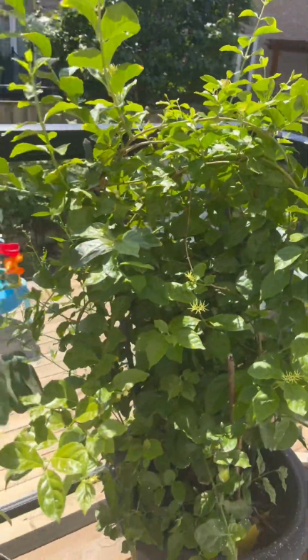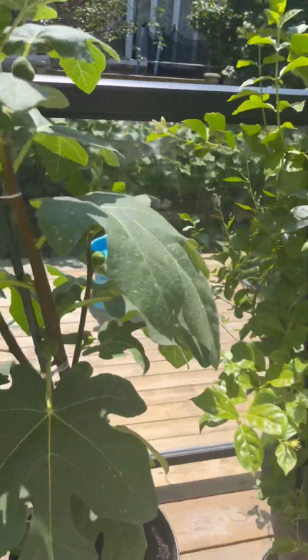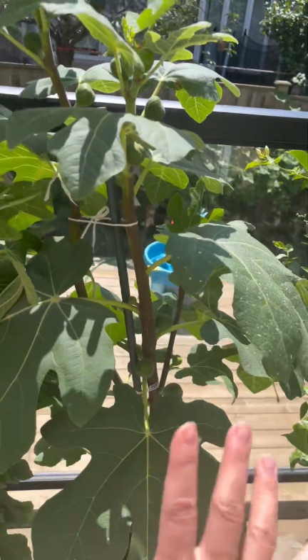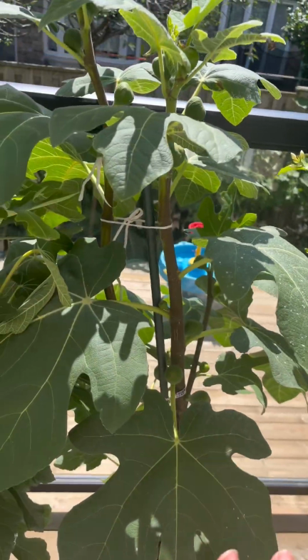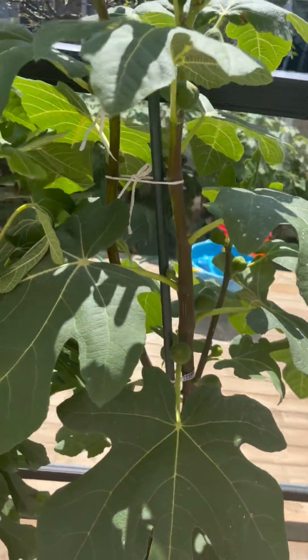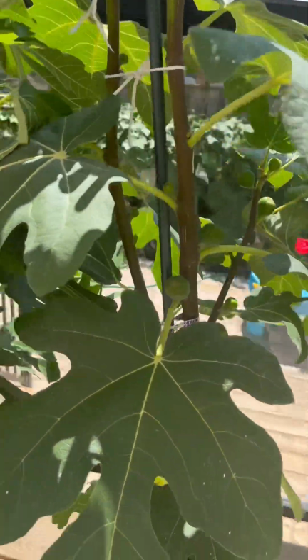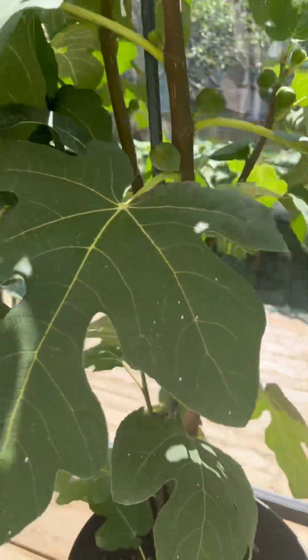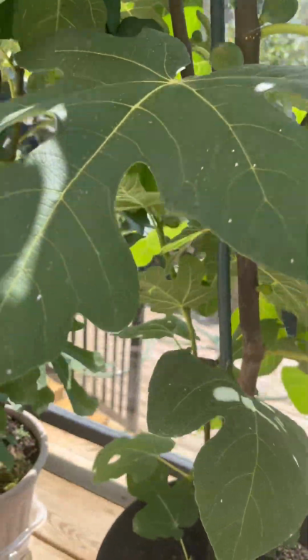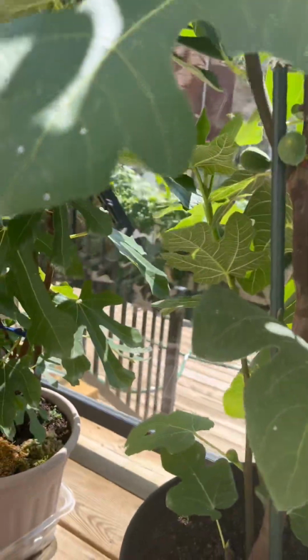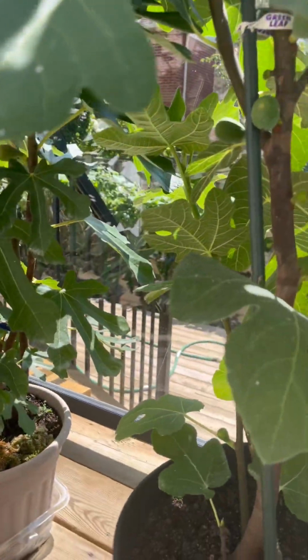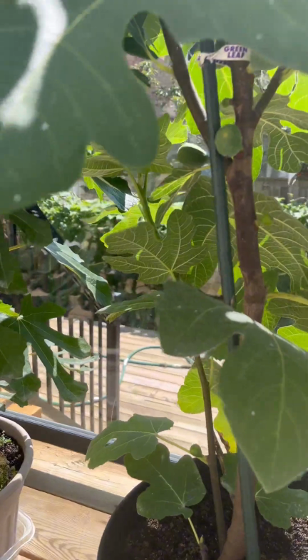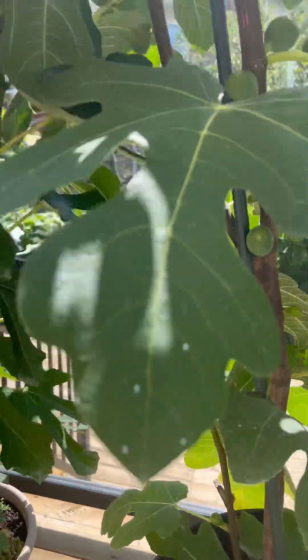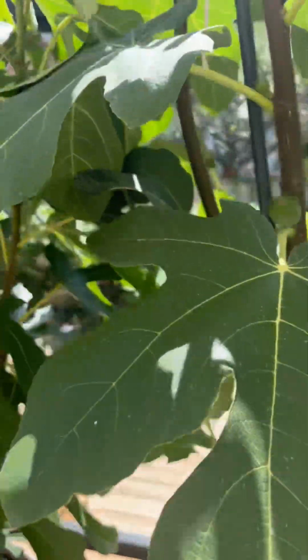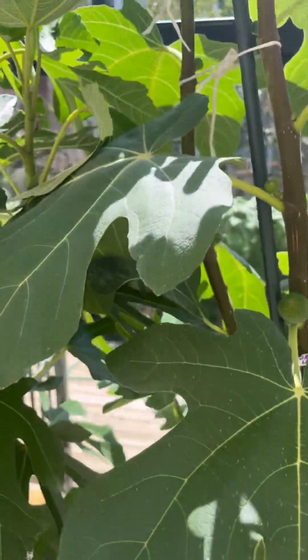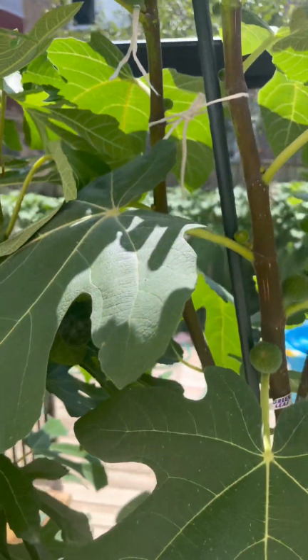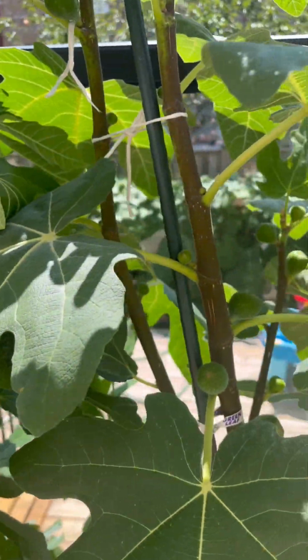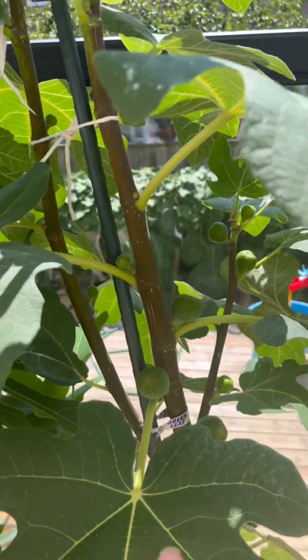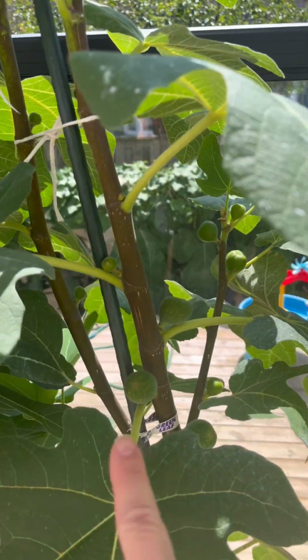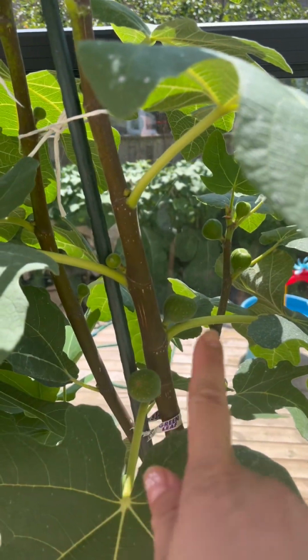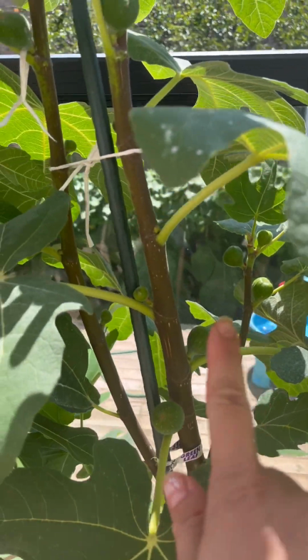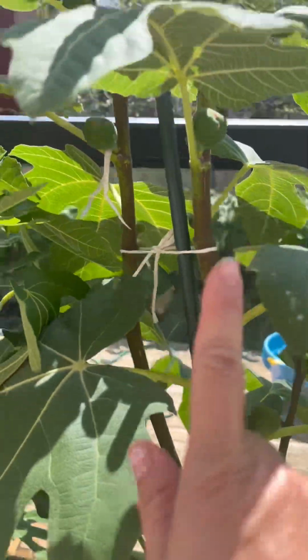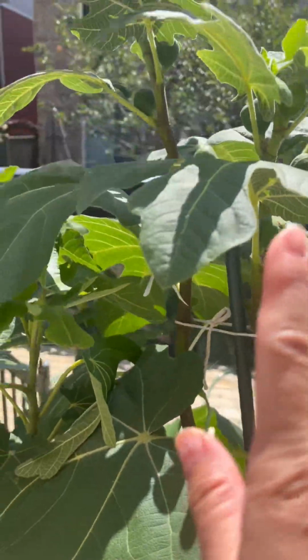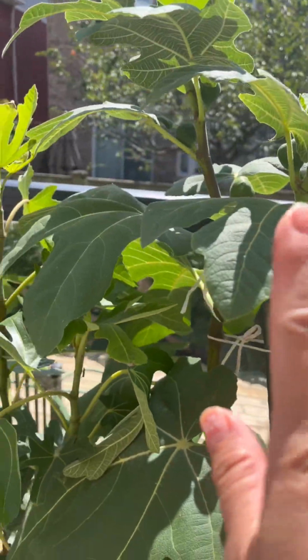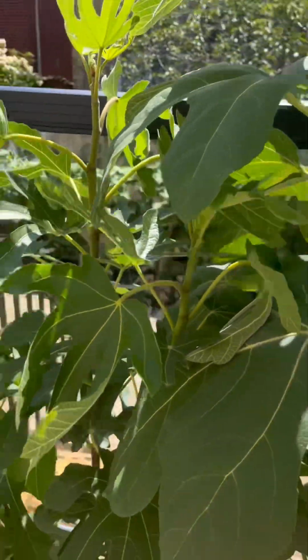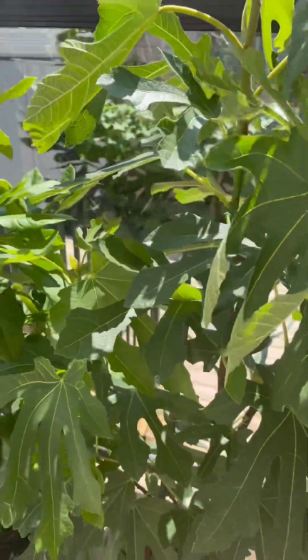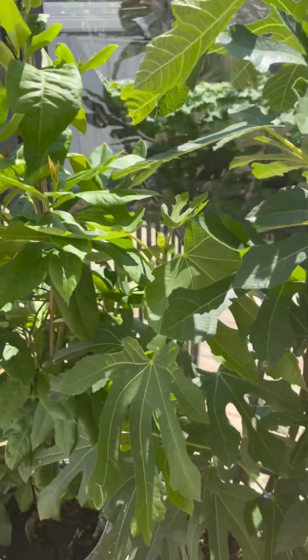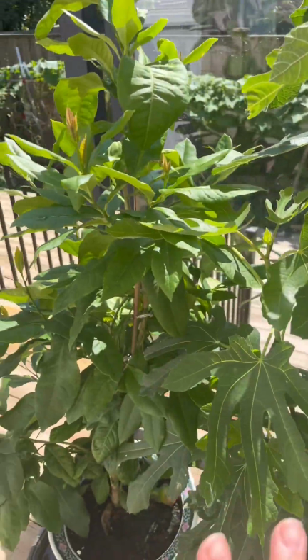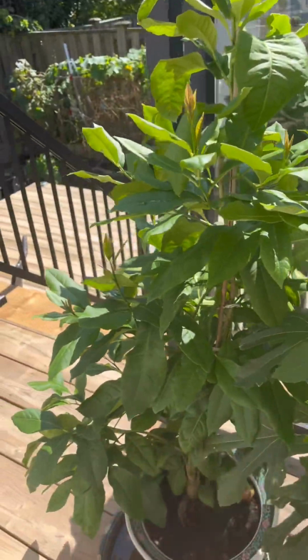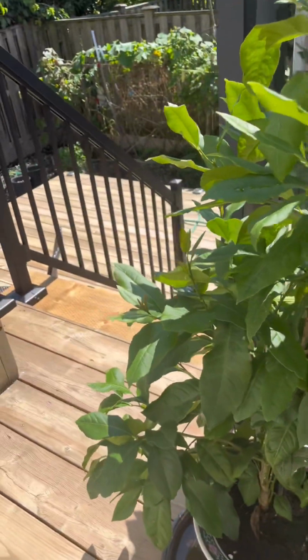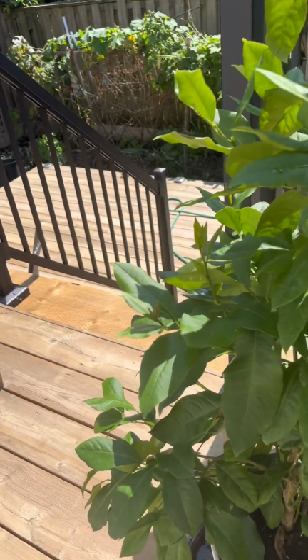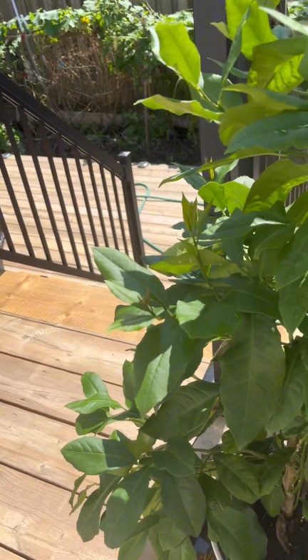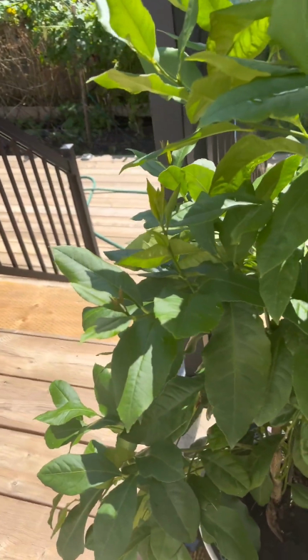I've got my fig tree growing here. I just harvested my first fig the other day and it was so super sweet — you can see all these figs growing on this one tree. I've got another fig tree, and this is my lemon plant that I grew from seed.